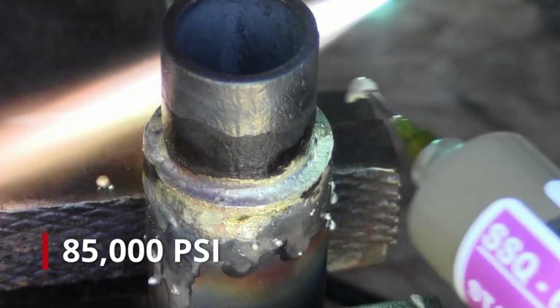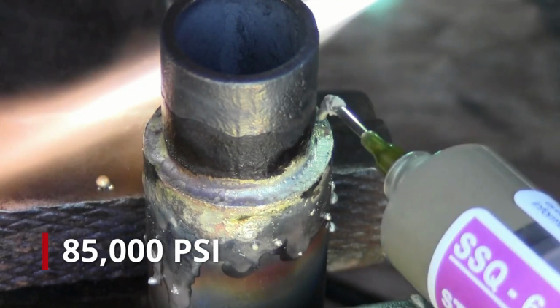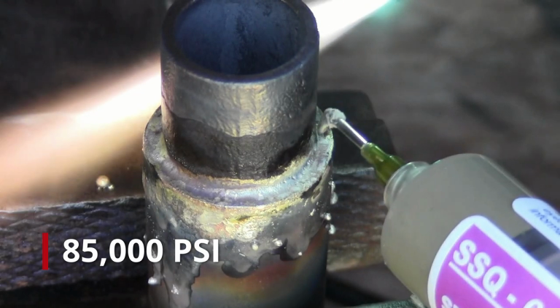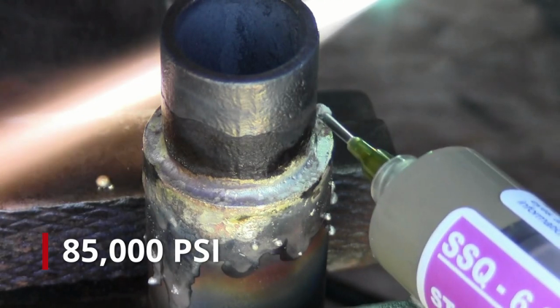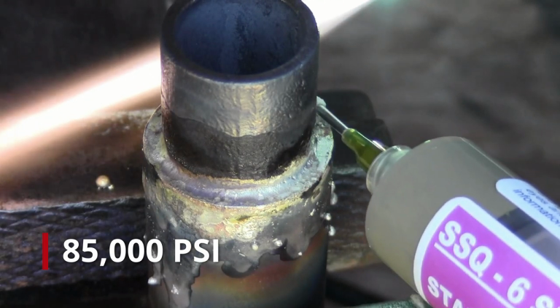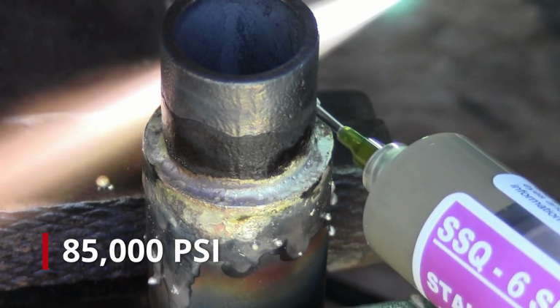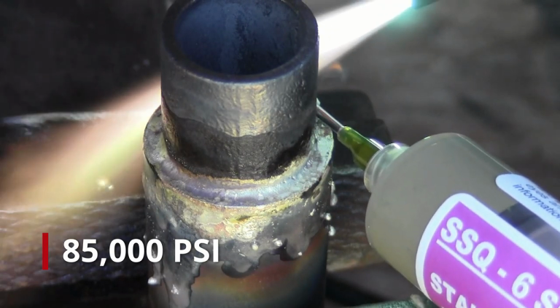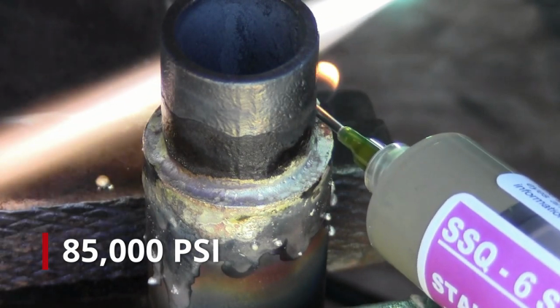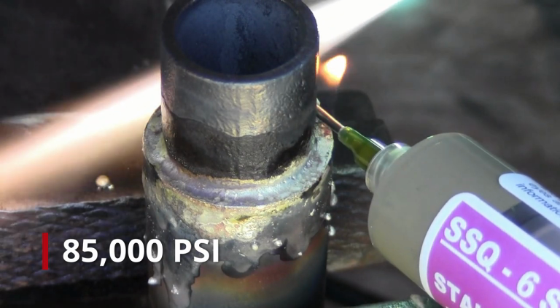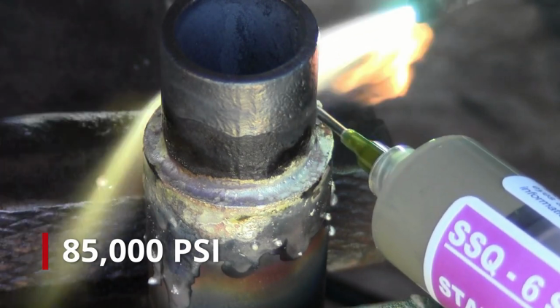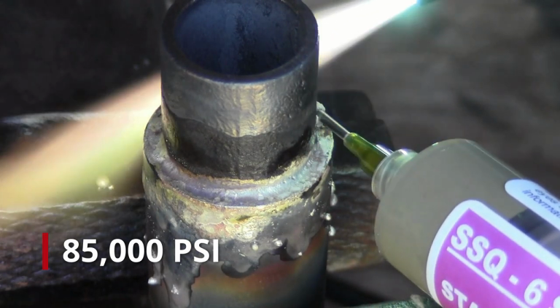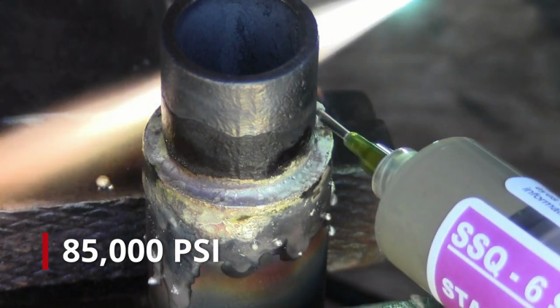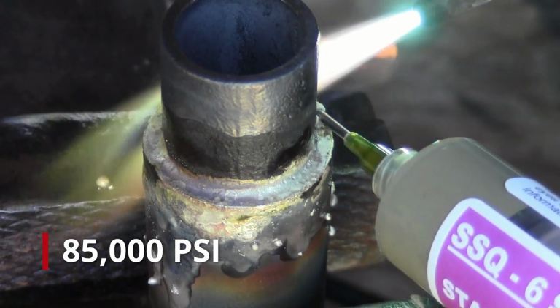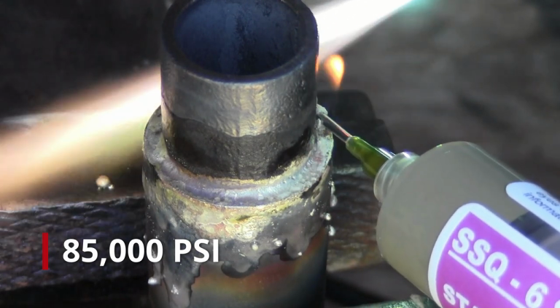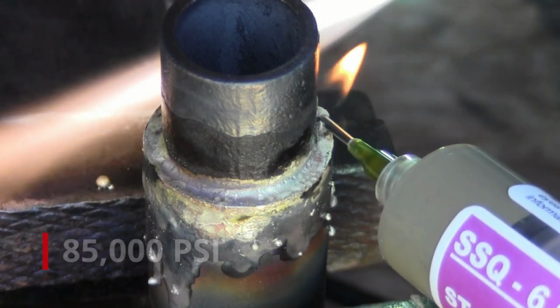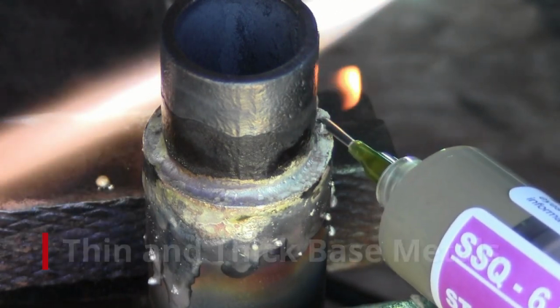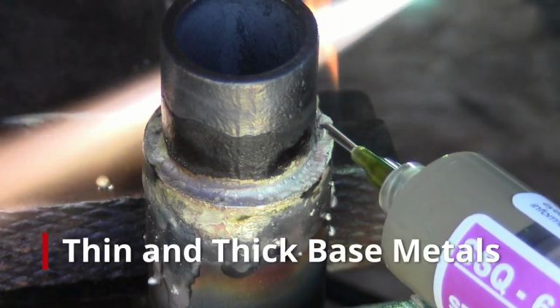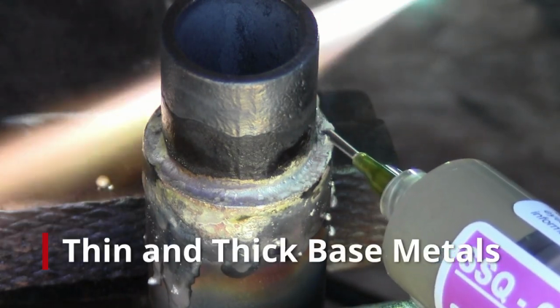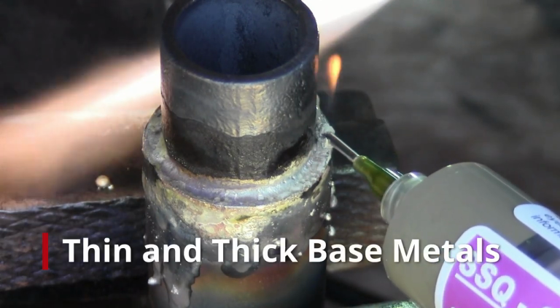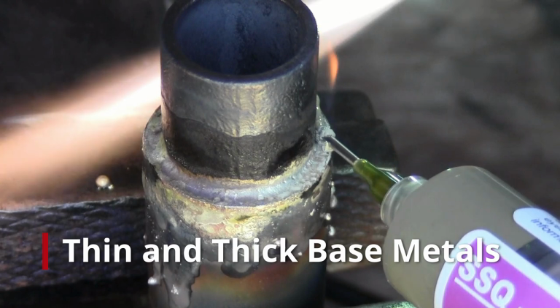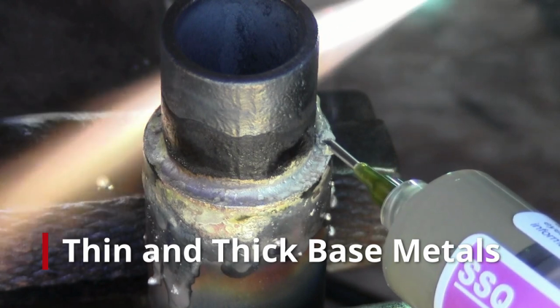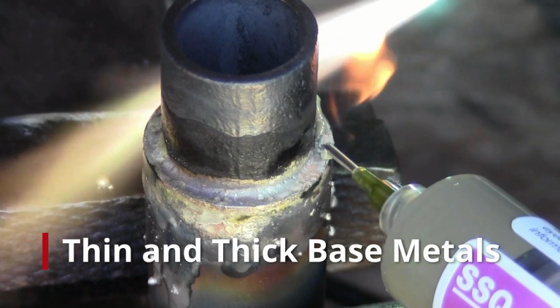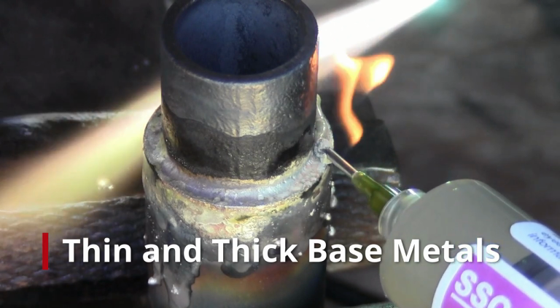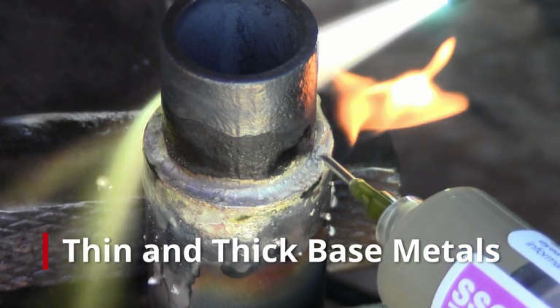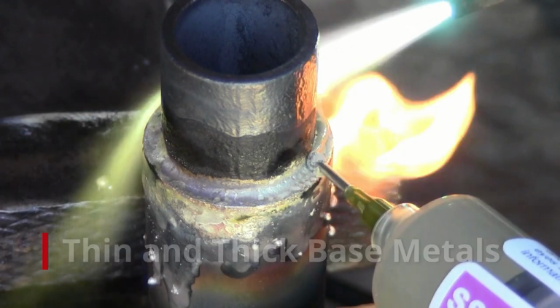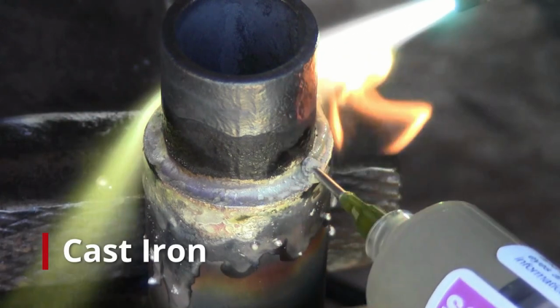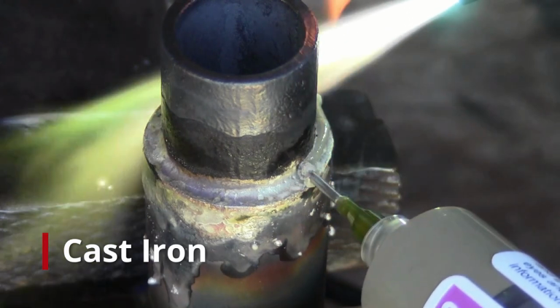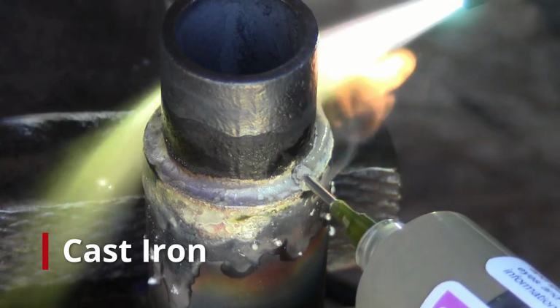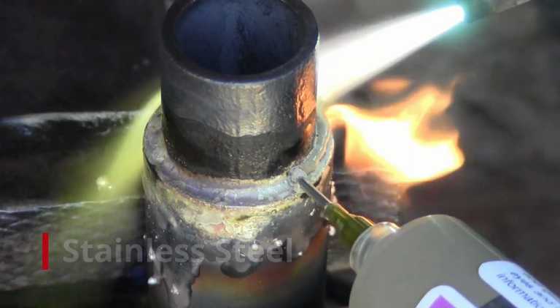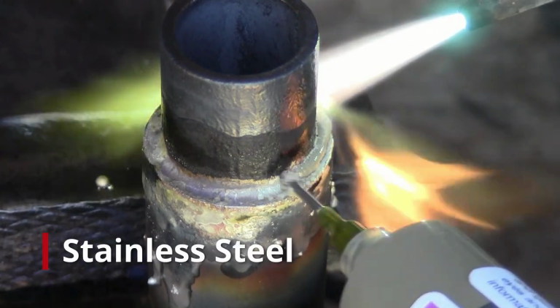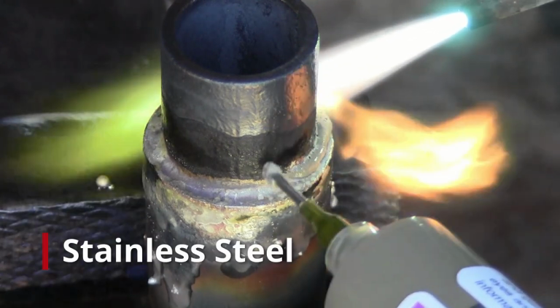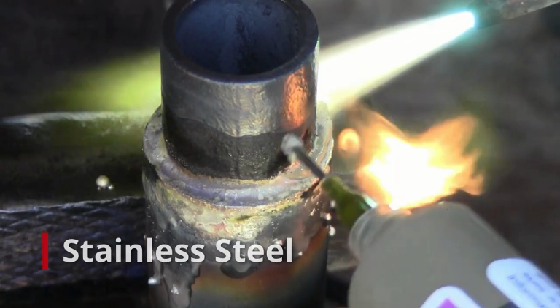The flux is incorporated into the paste, which allows it to be used on thin and thick base metals — everything from cast iron to stainless steel.